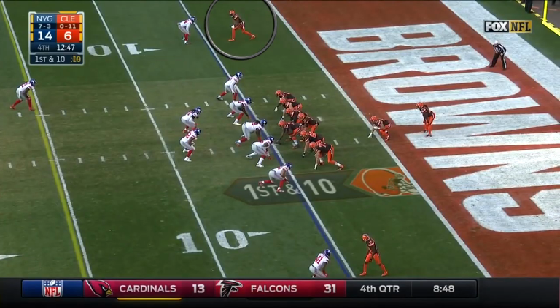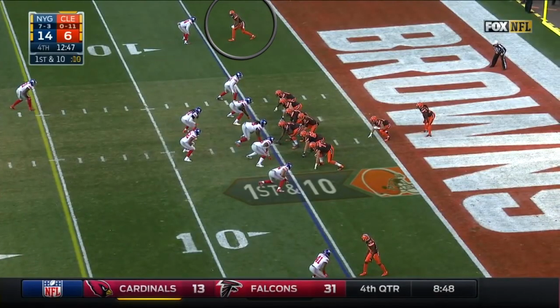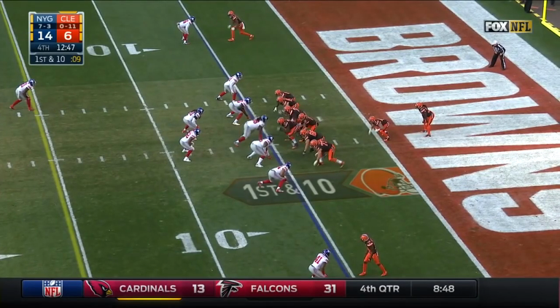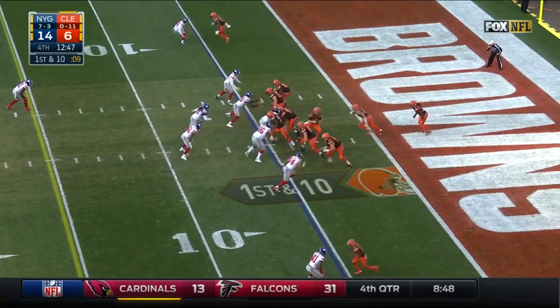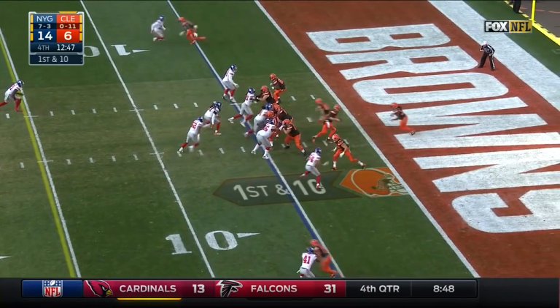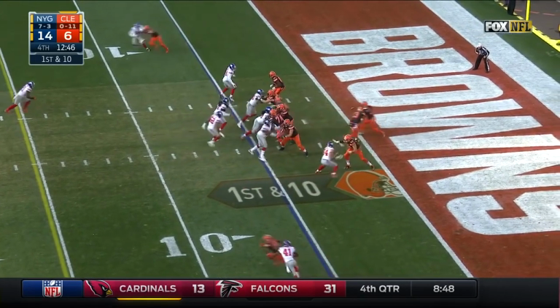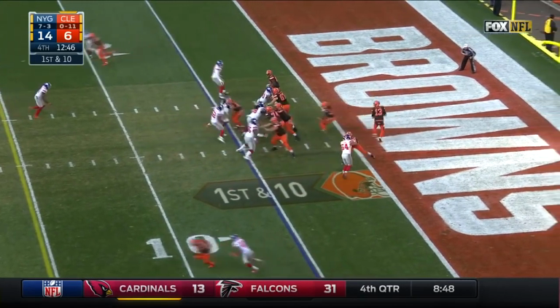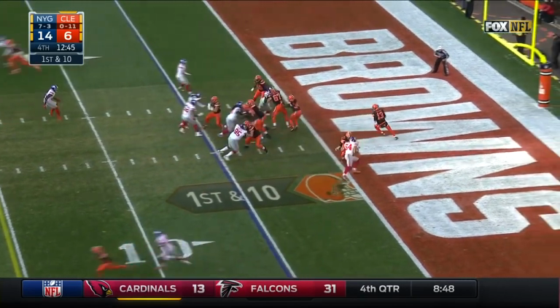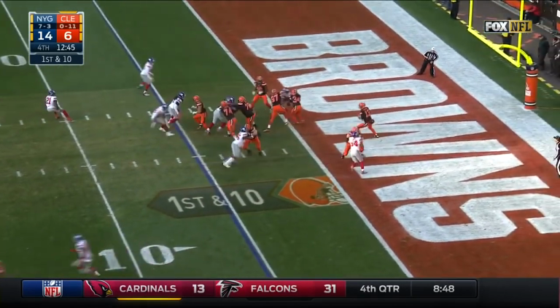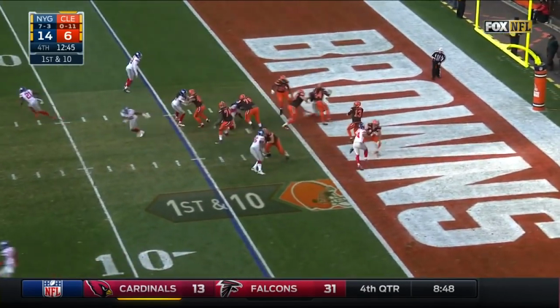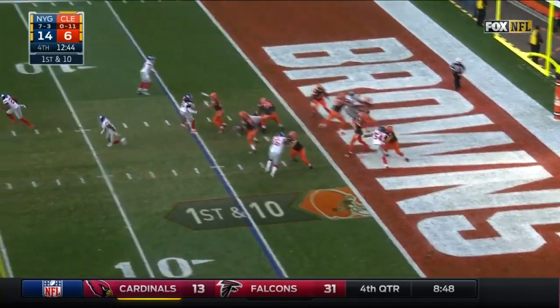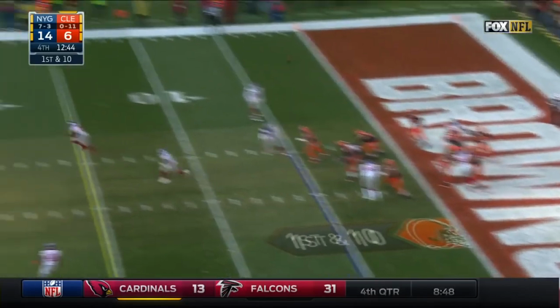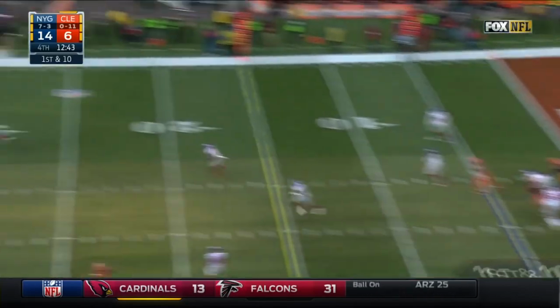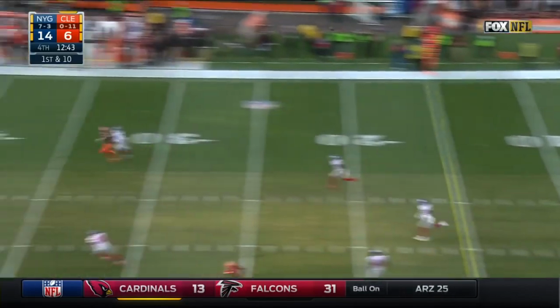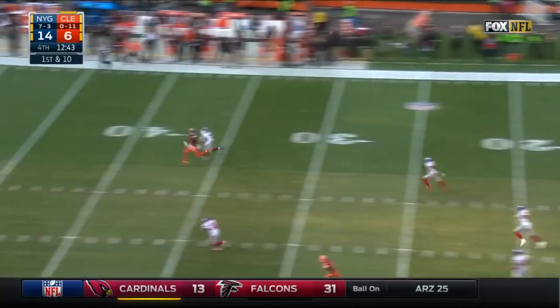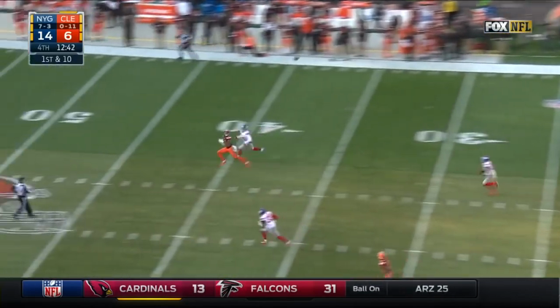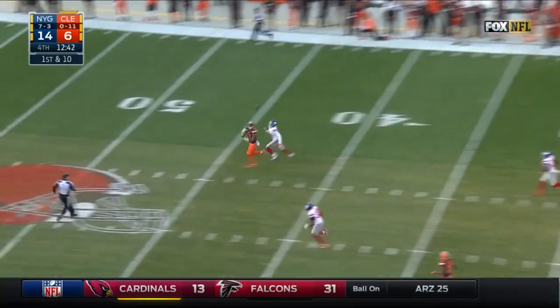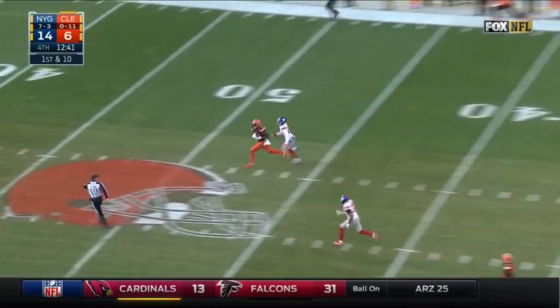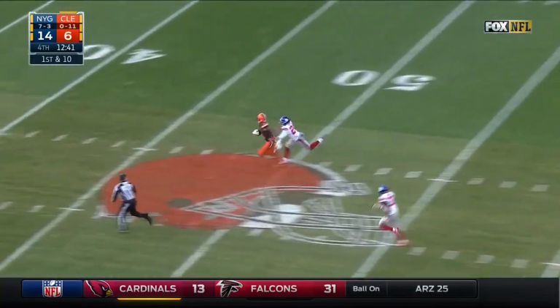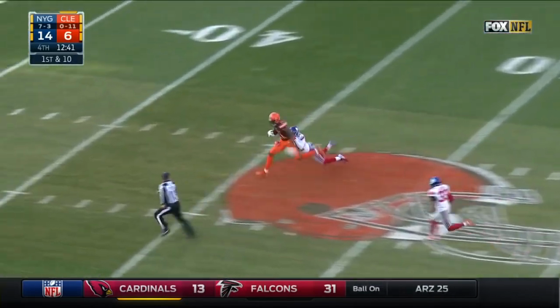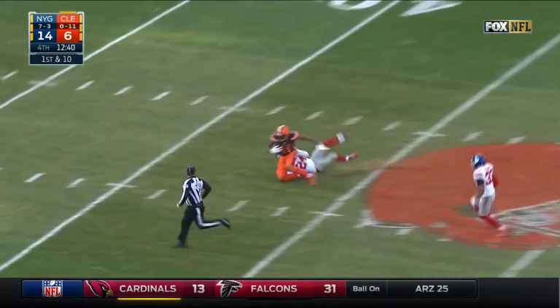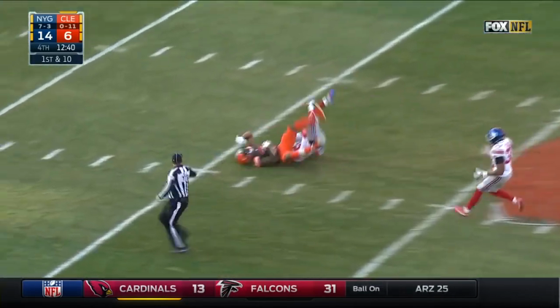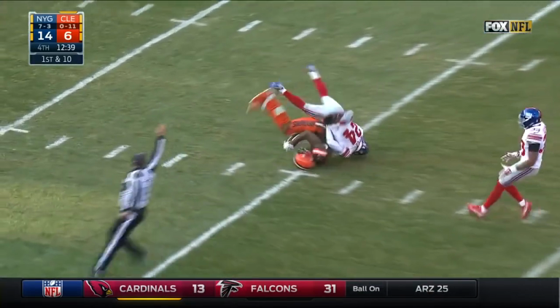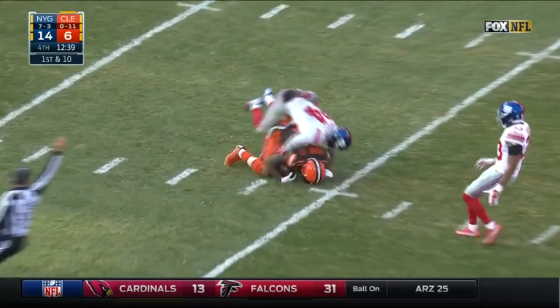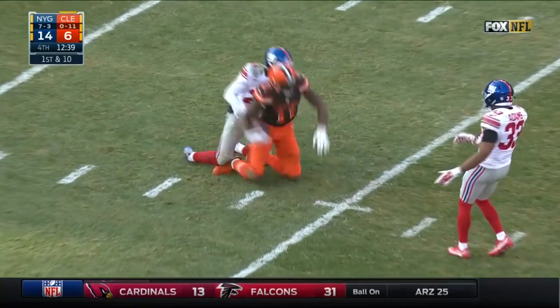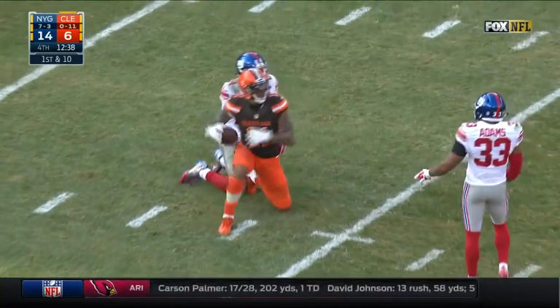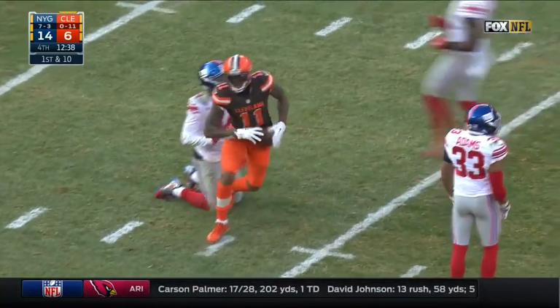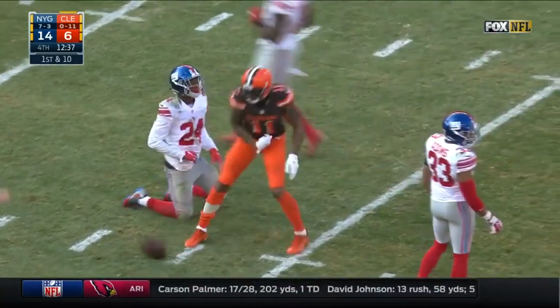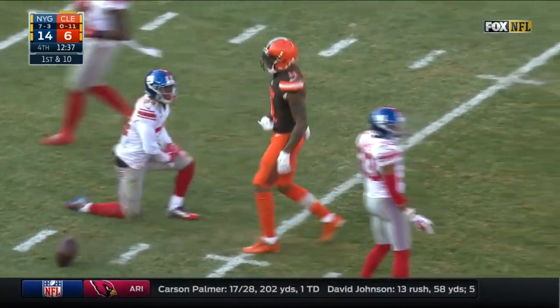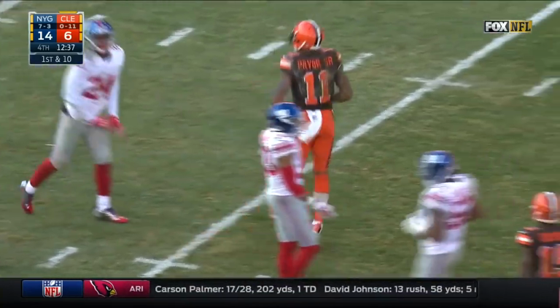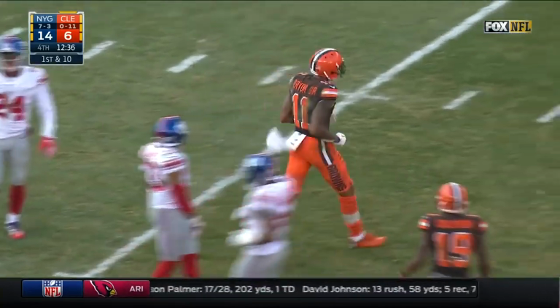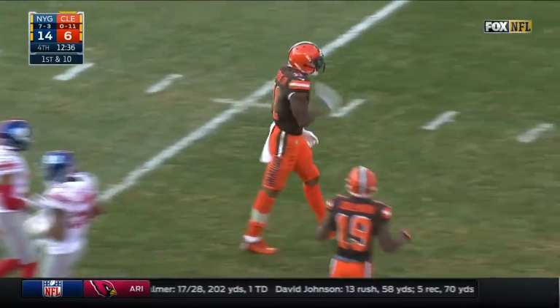Right here Terrell Pryor takes an inside release. The New York Giants were in a cover one rock-and-roll robber, so pretty much they left the middle of the field wide open. No one helps — Eli Apple went to Terrell Pryor, and Terrell Pryor makes them pay.